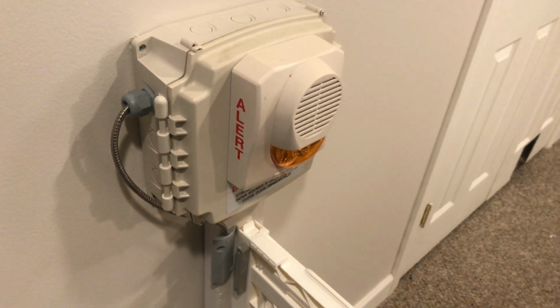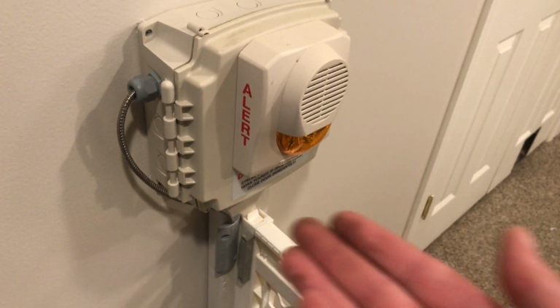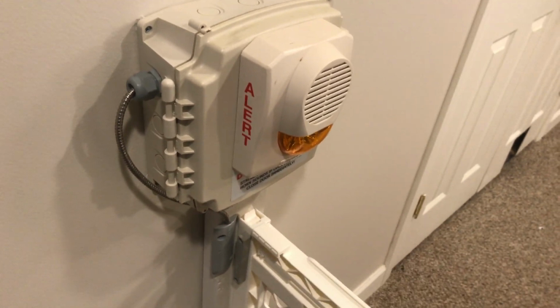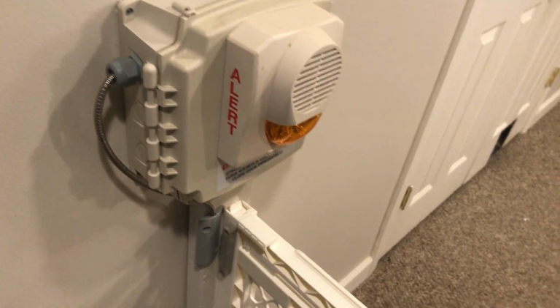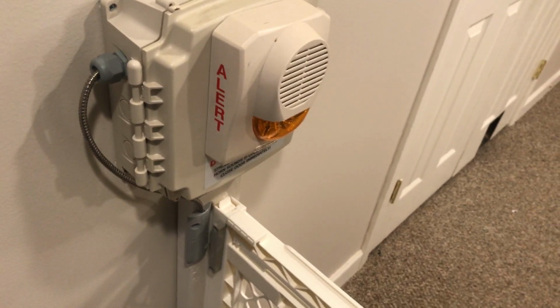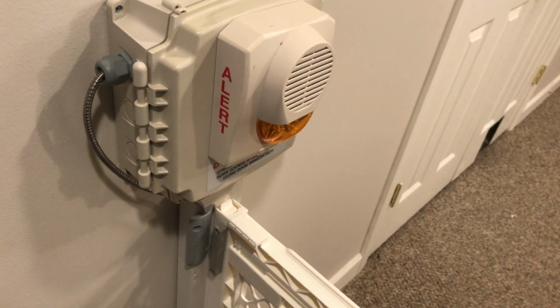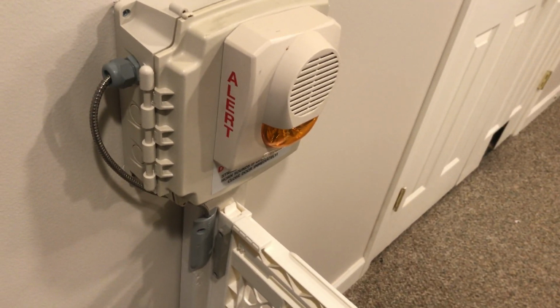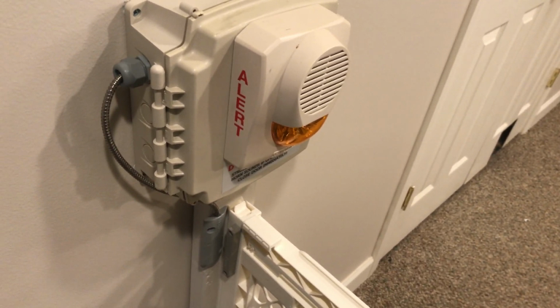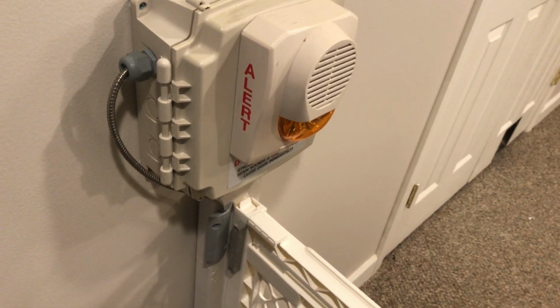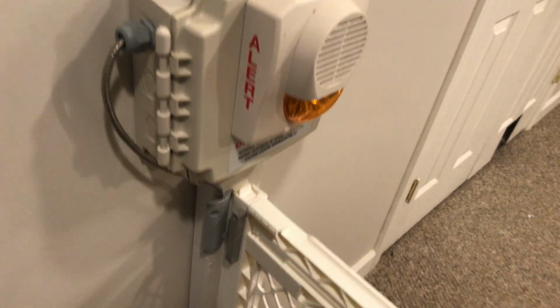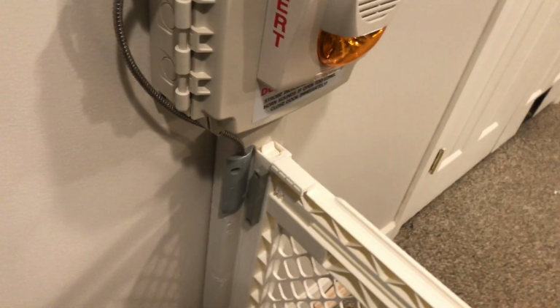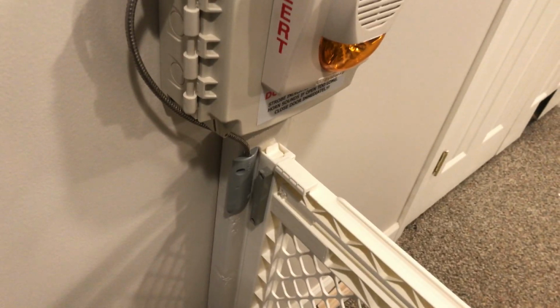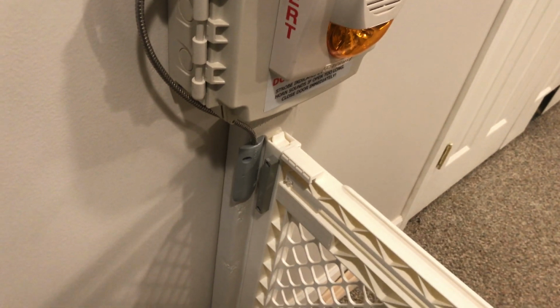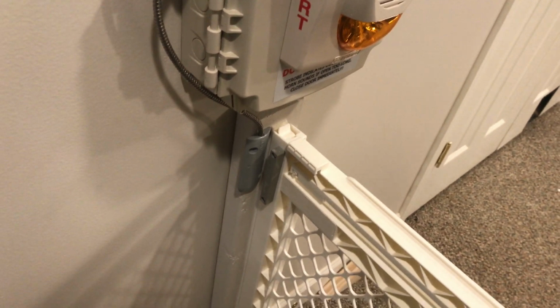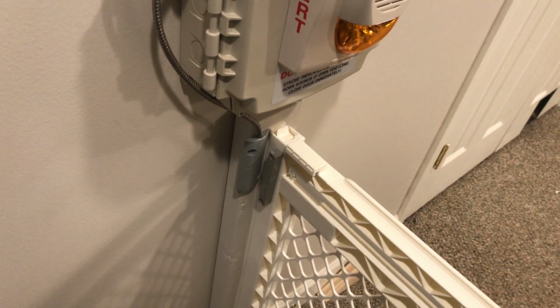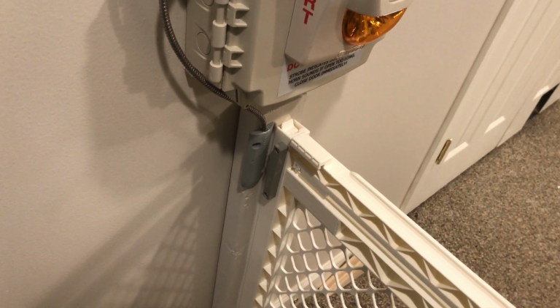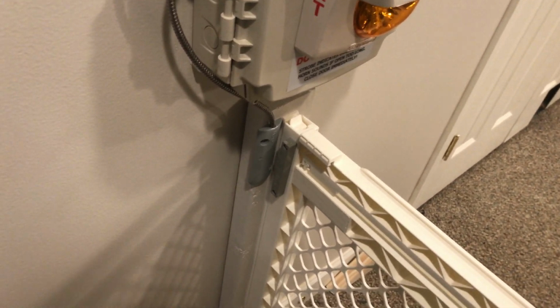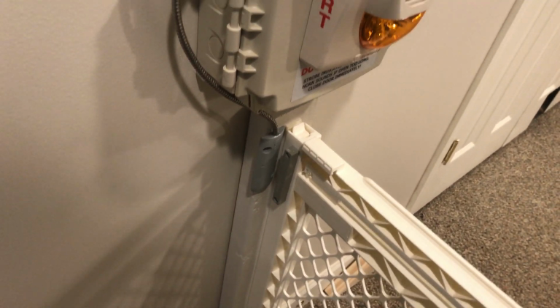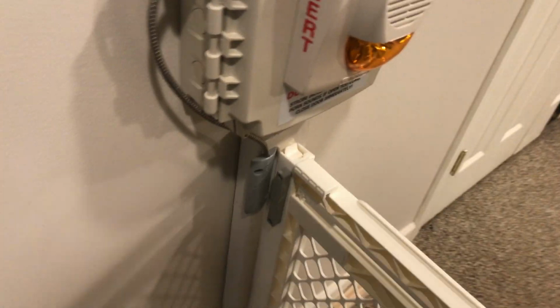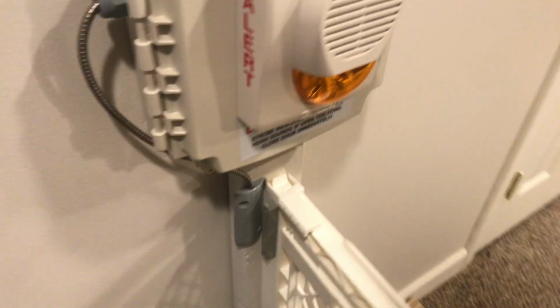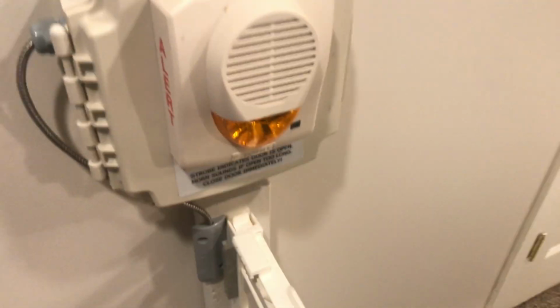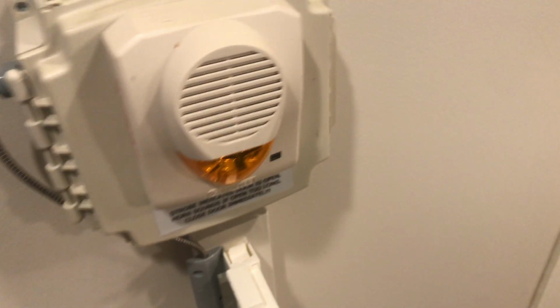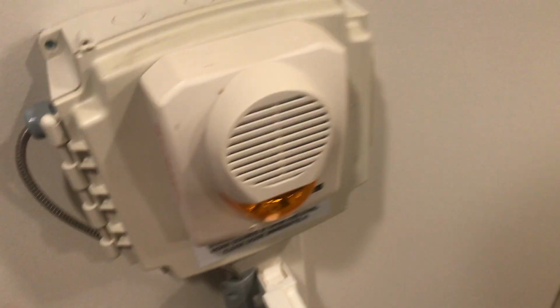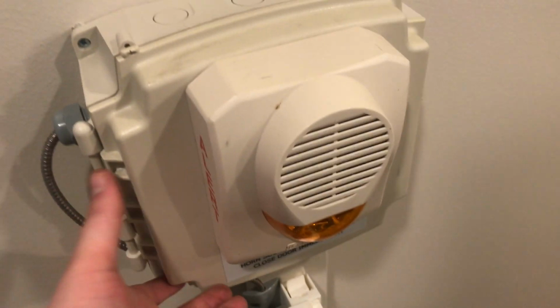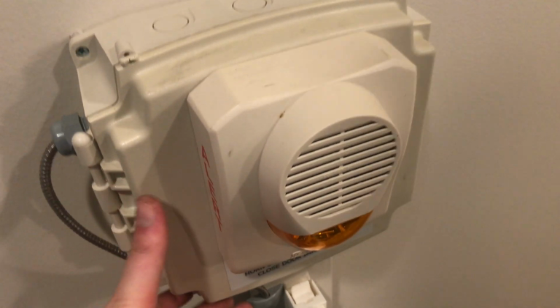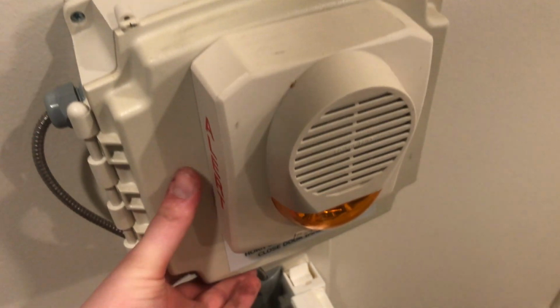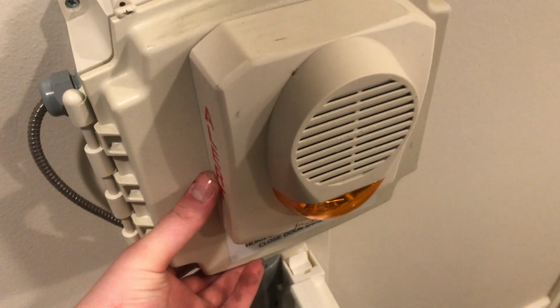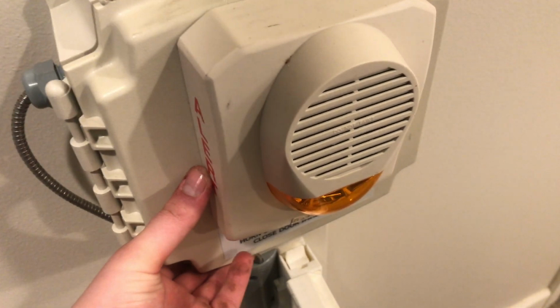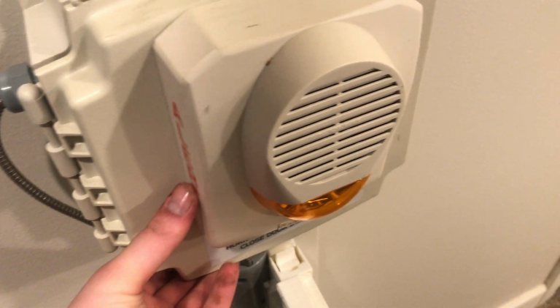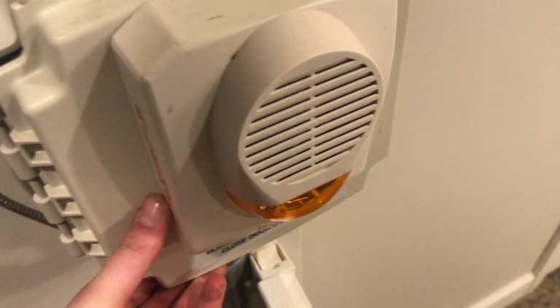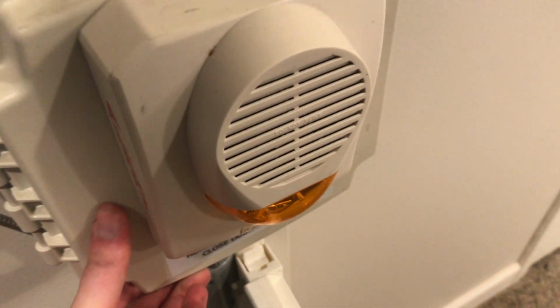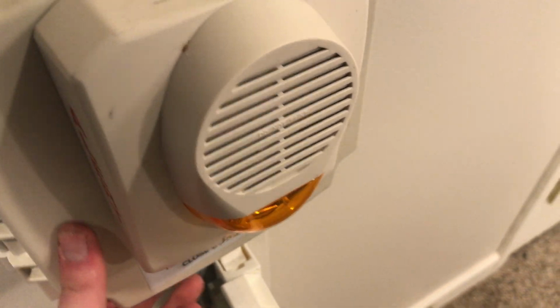We had a problem with people accidentally leaving this open, so I found this on eBay and thought it would be a perfect device to use to remind us that hey, the gate is open. I'll go ahead and open it up — I have it unscrewed a bit so I can open it for the video.